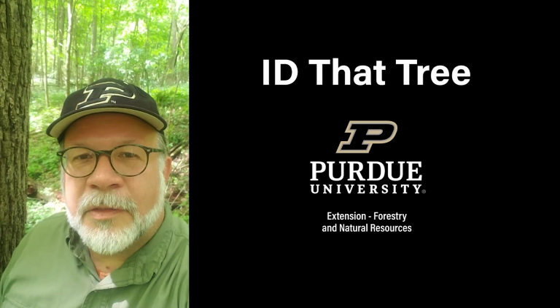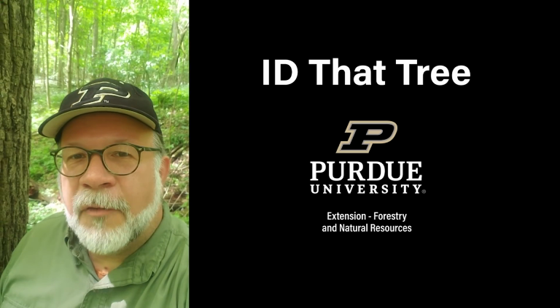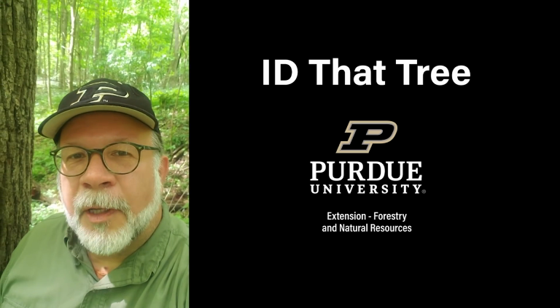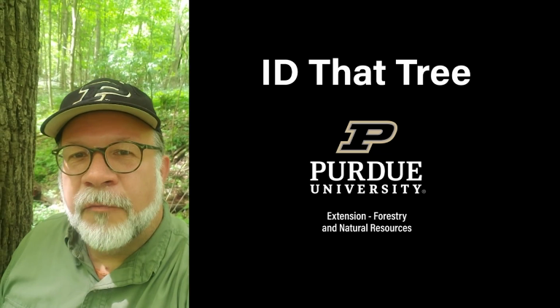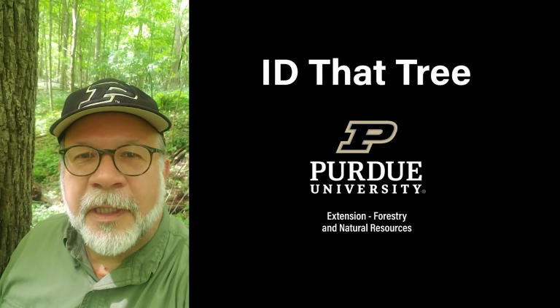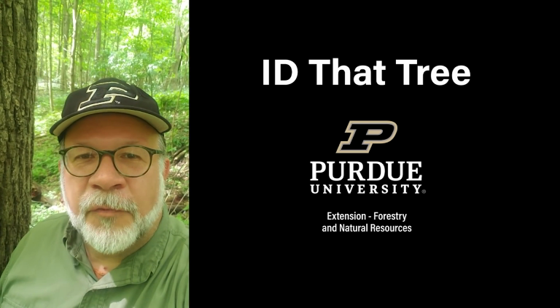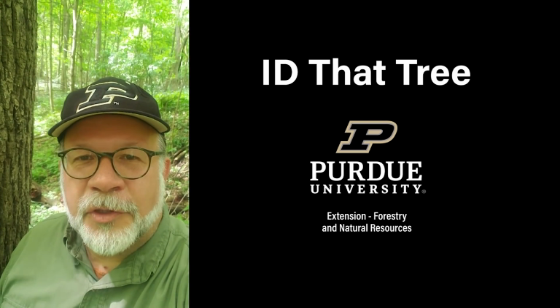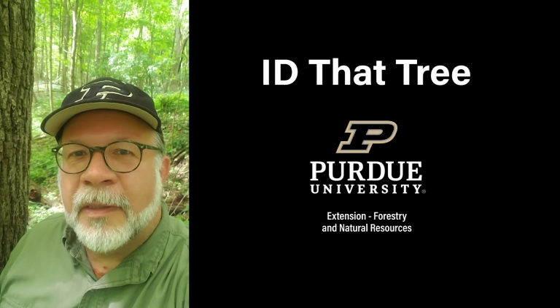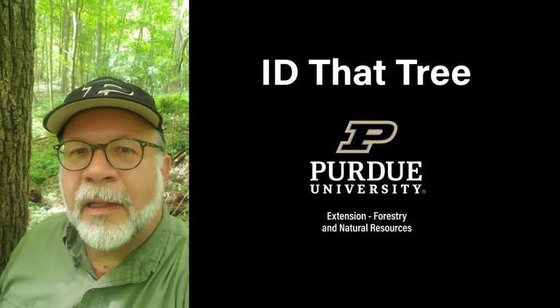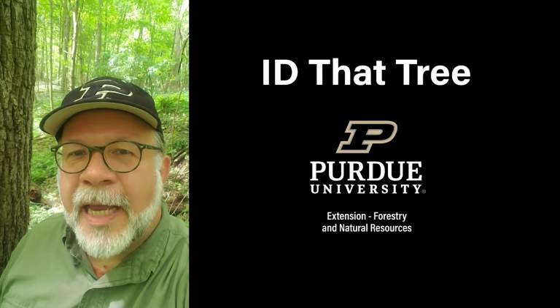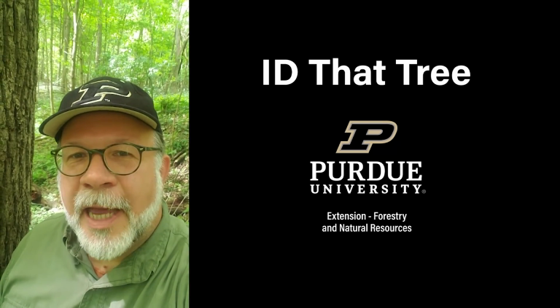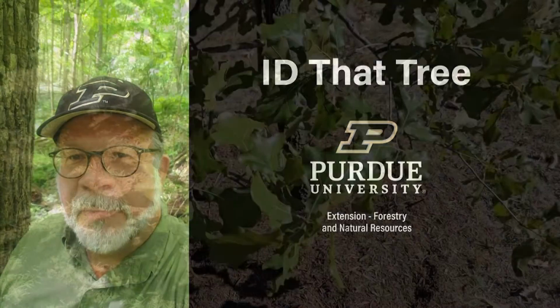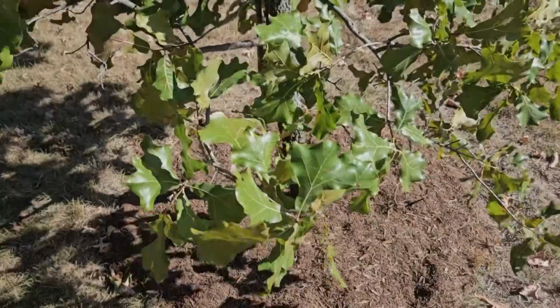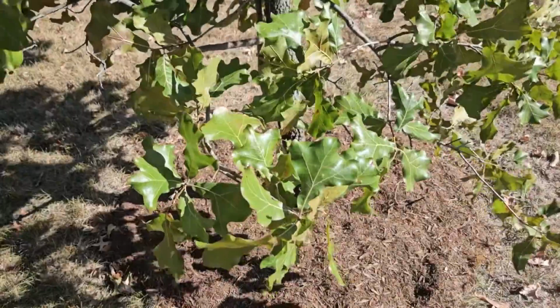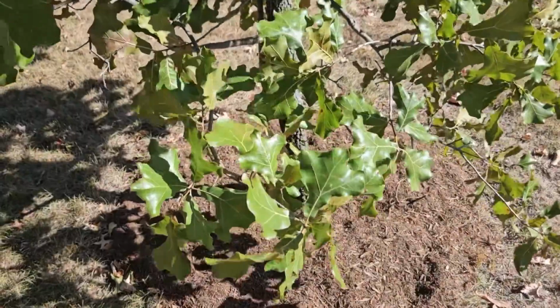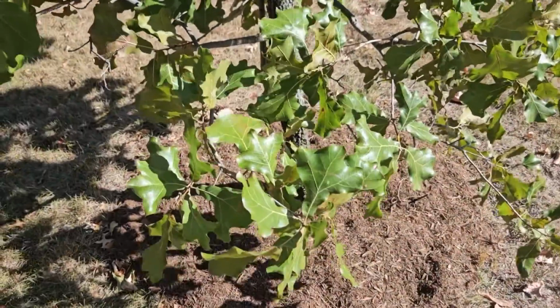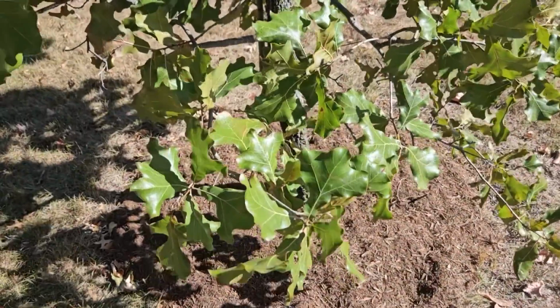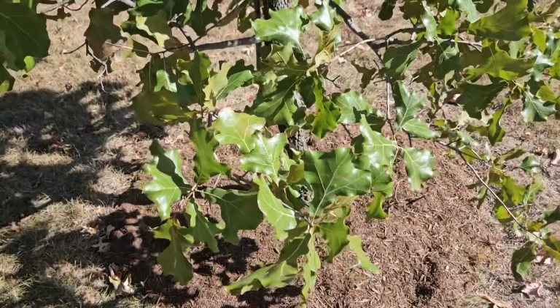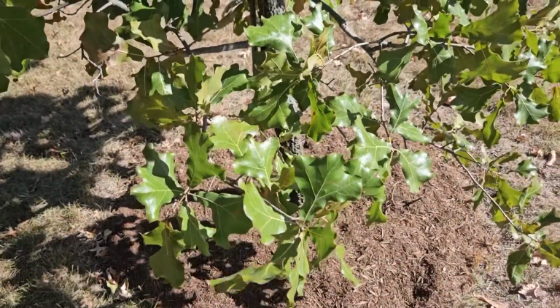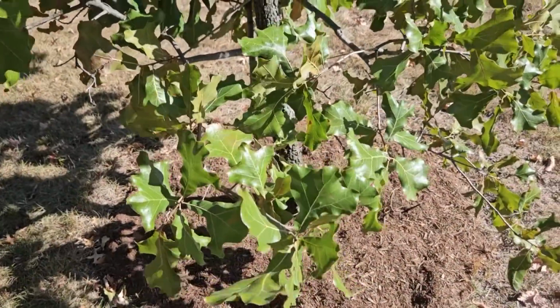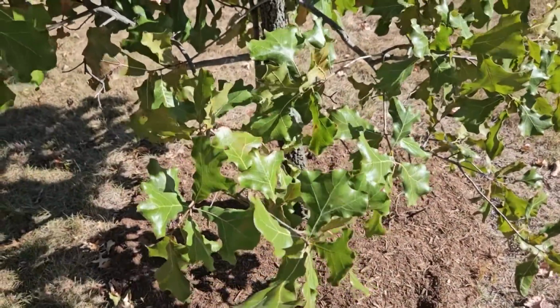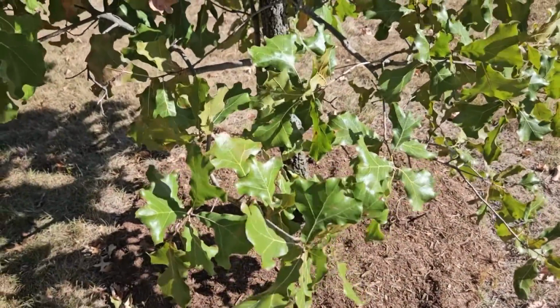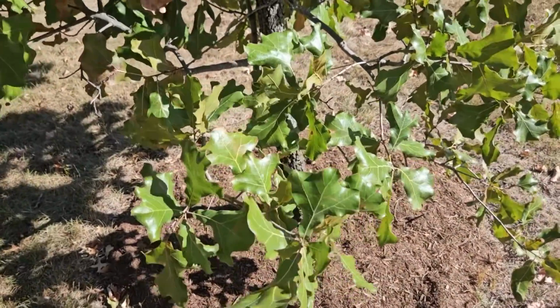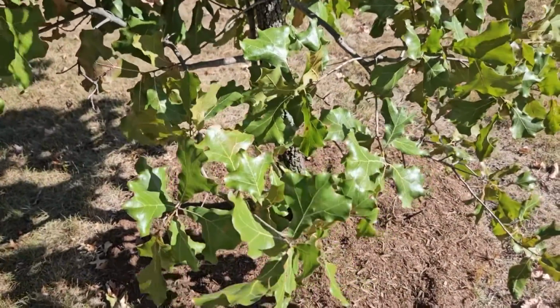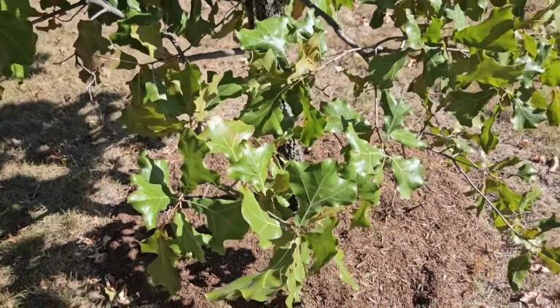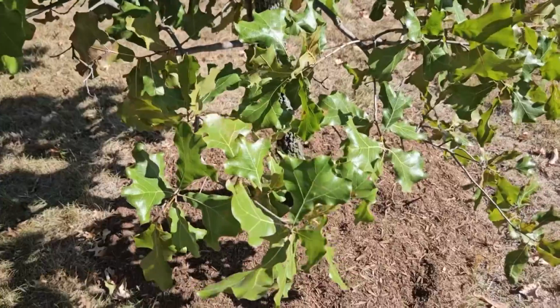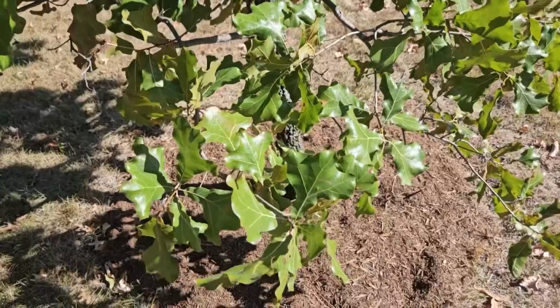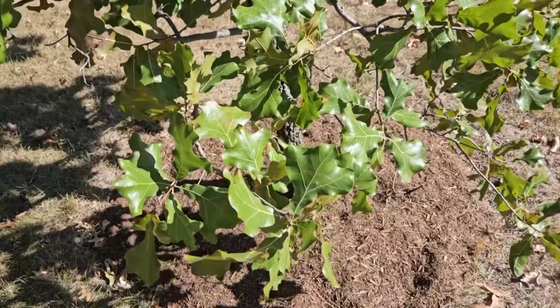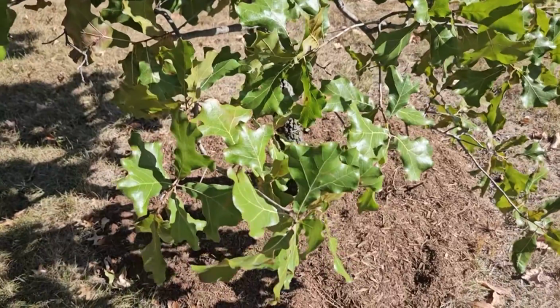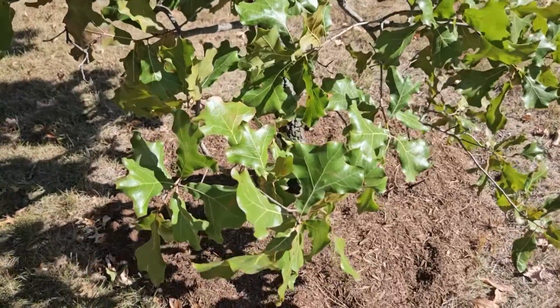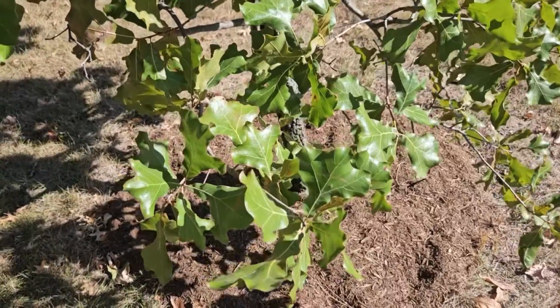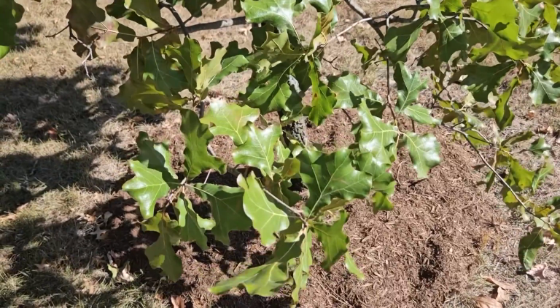This is Lenny Farley, Purdue University Extension Forester. Now let's ID that tree. On this edition of ID that tree, we're going to introduce you to another one of our native oak species found in Indiana, and that is blackjack oak.